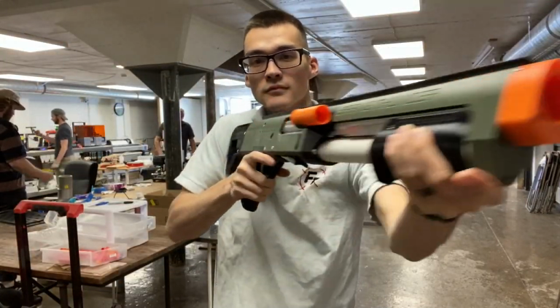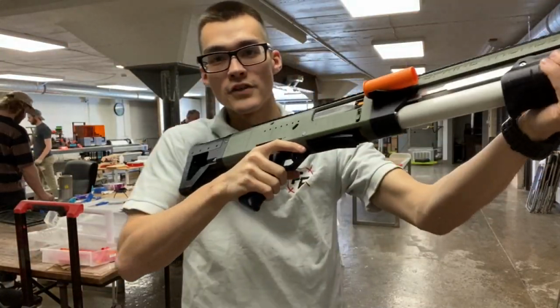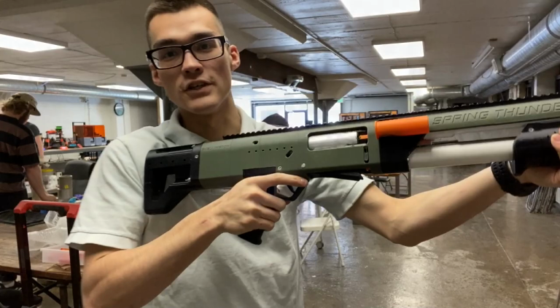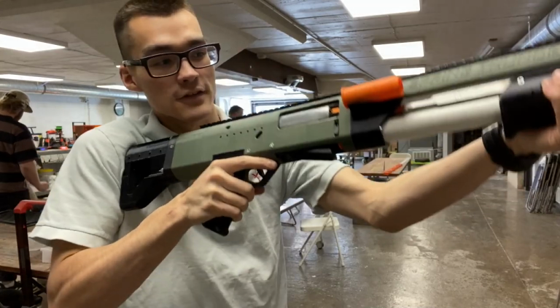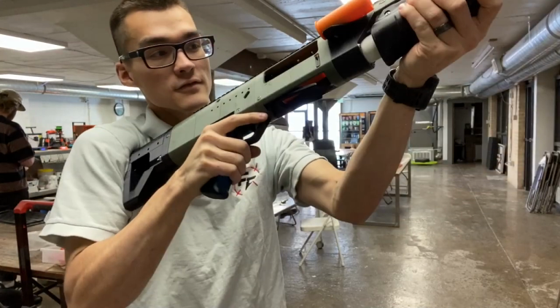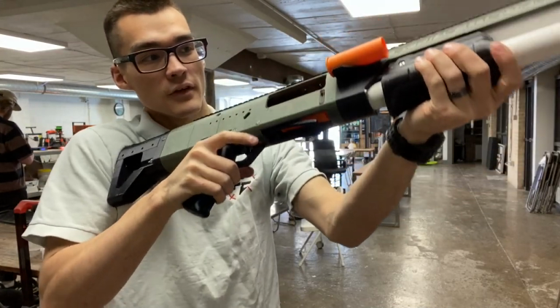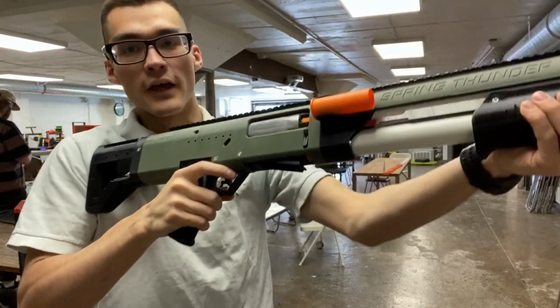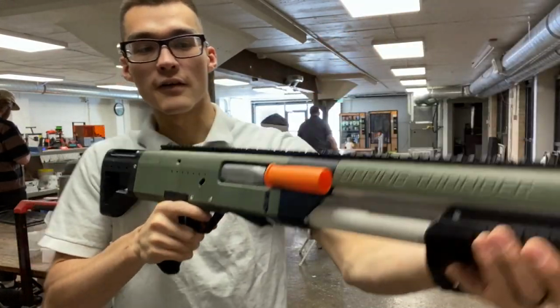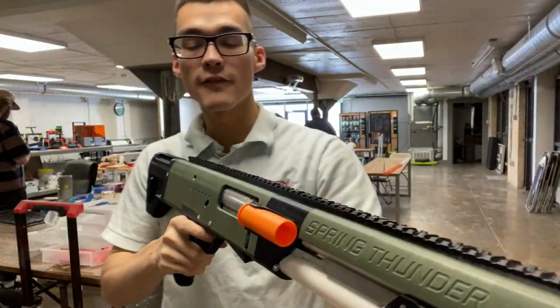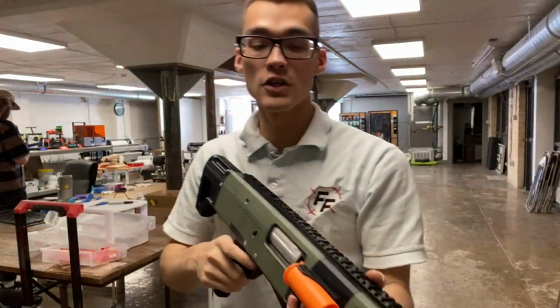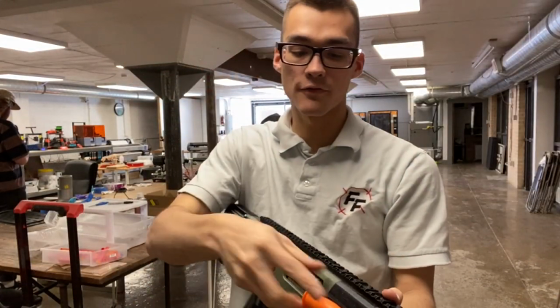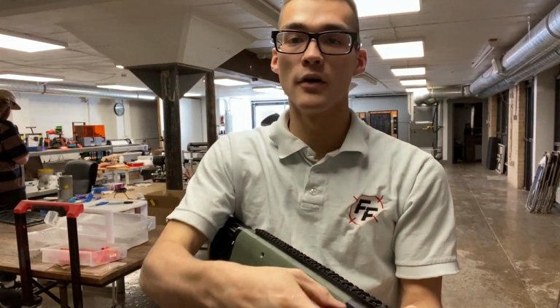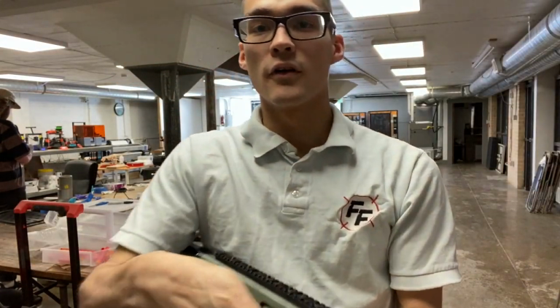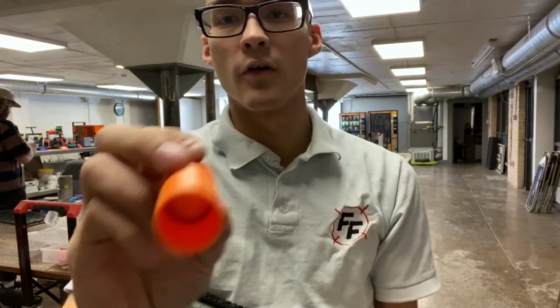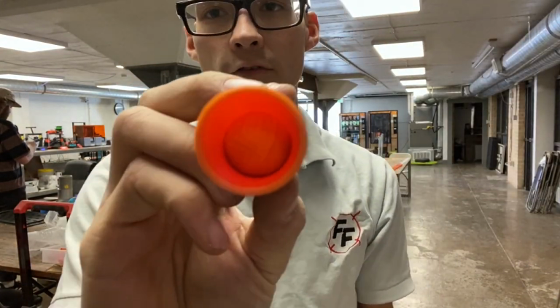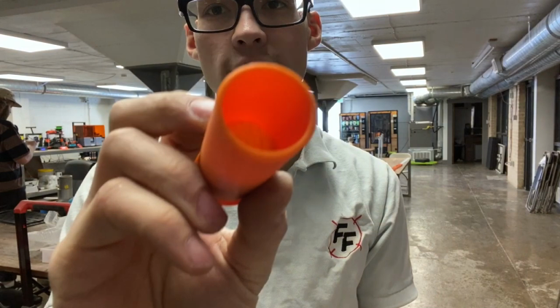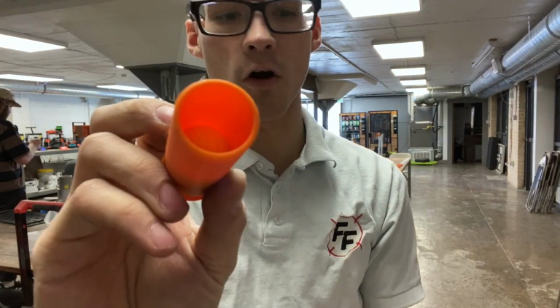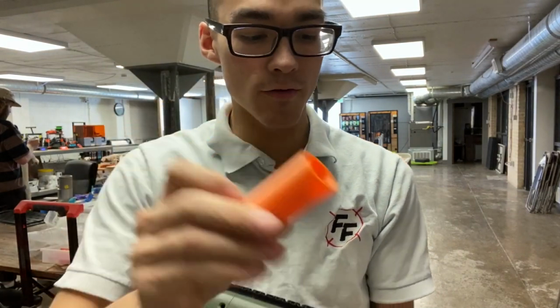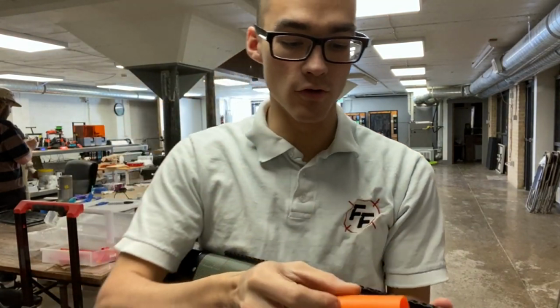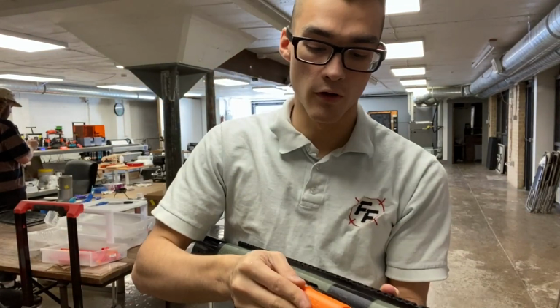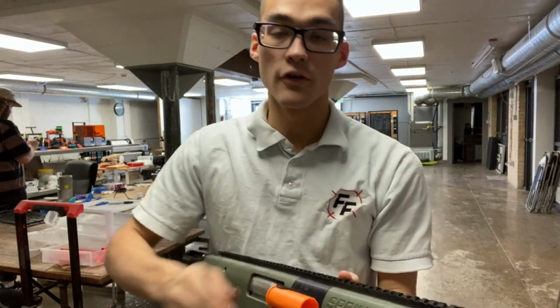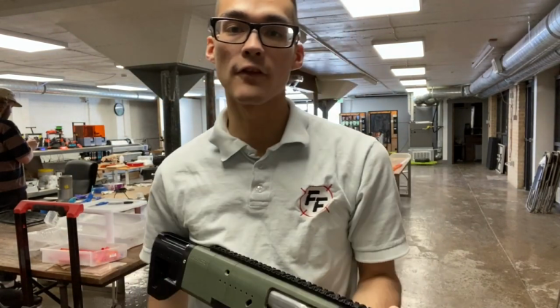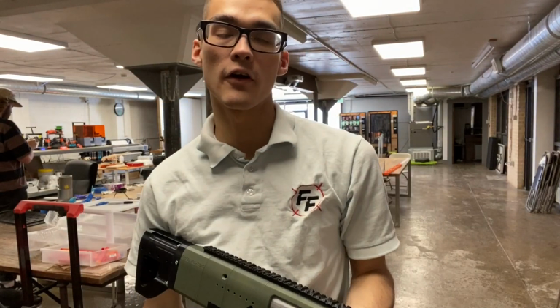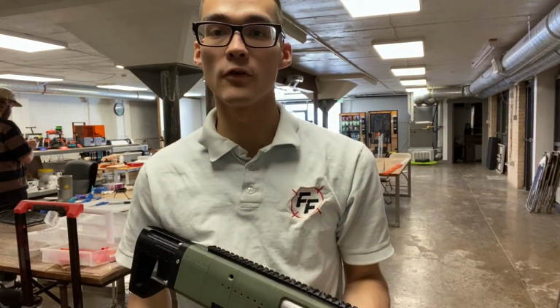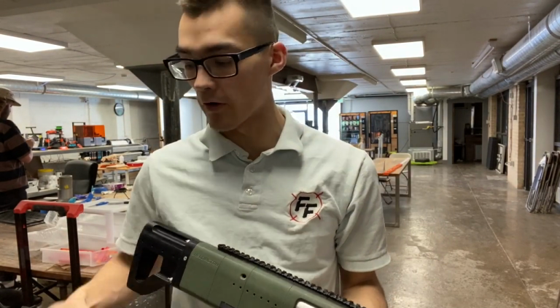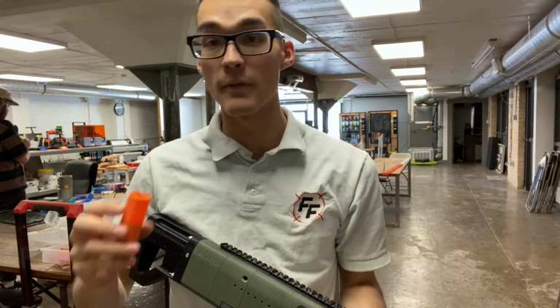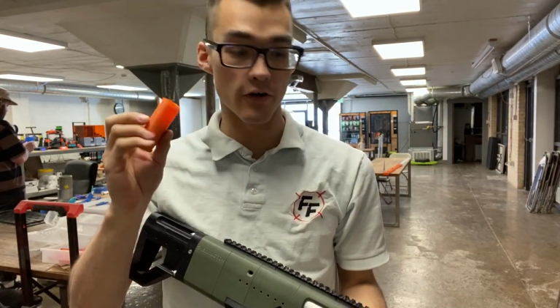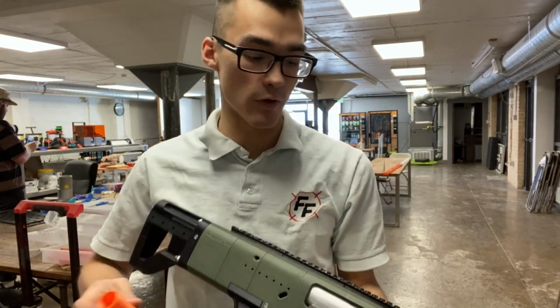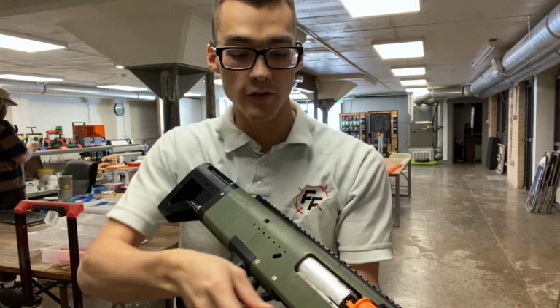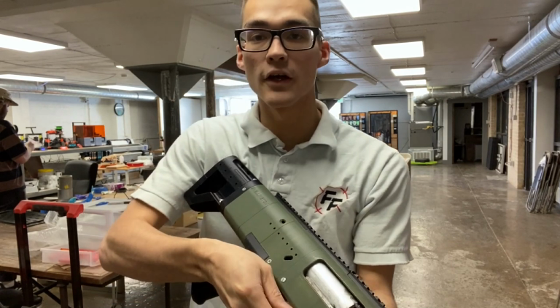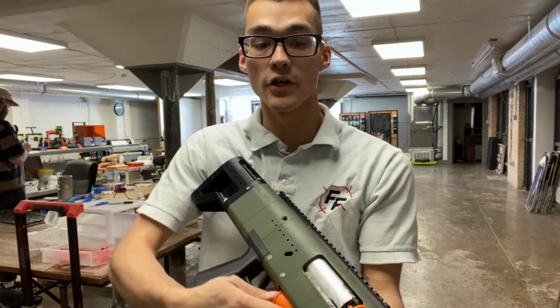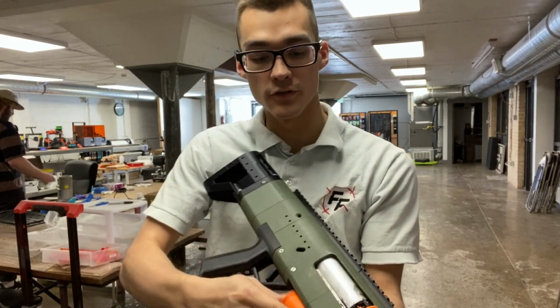The shells eject. It can take a variety of ammunition, from rival HIR rounds to half-length darts, full-length darts, and mega darts as well, depending on what shell you use.